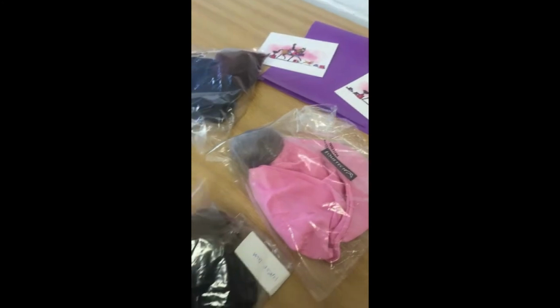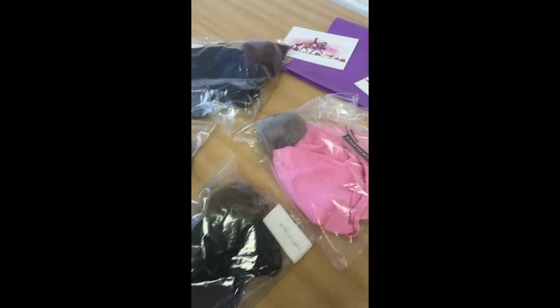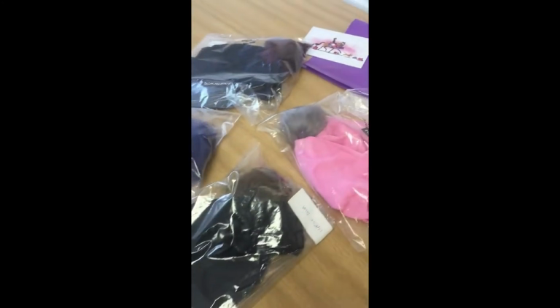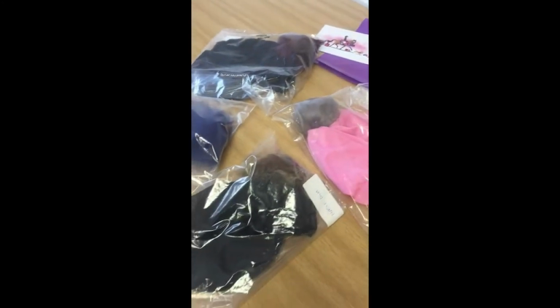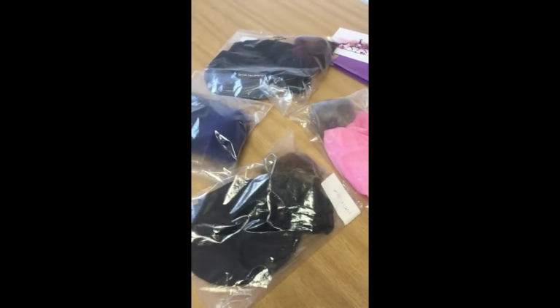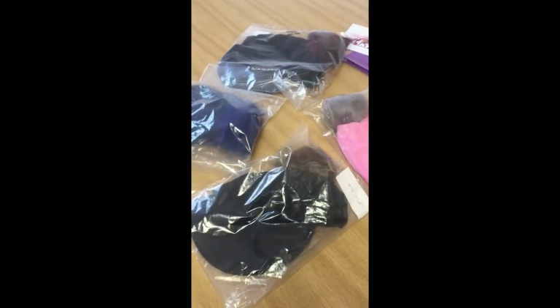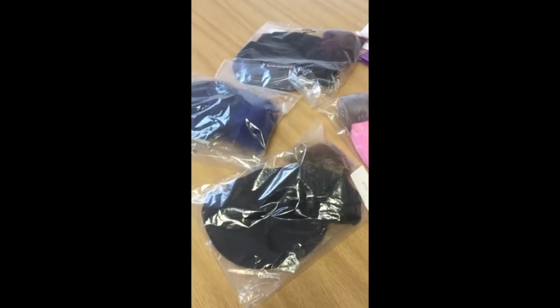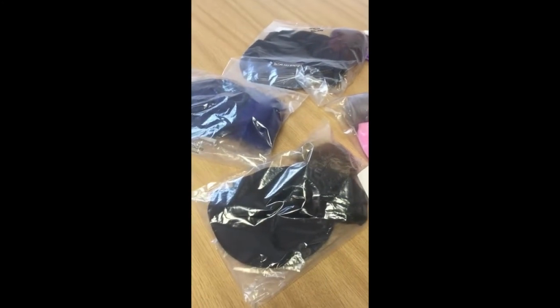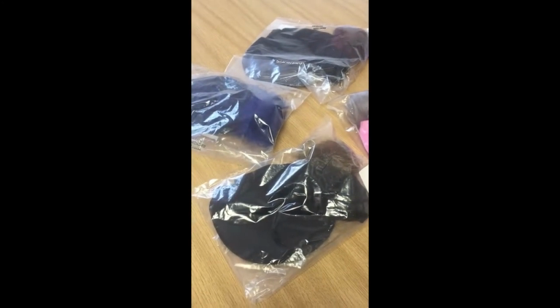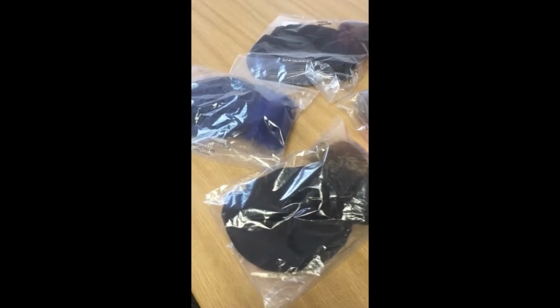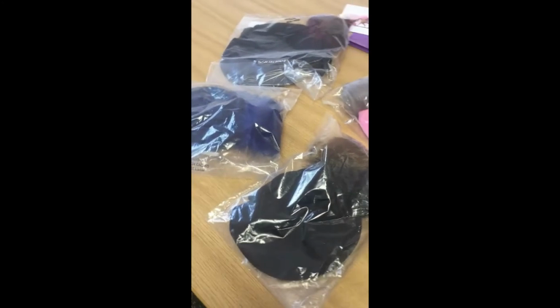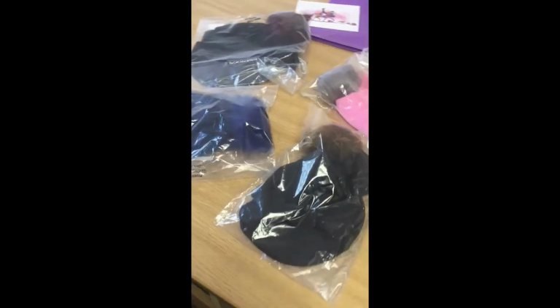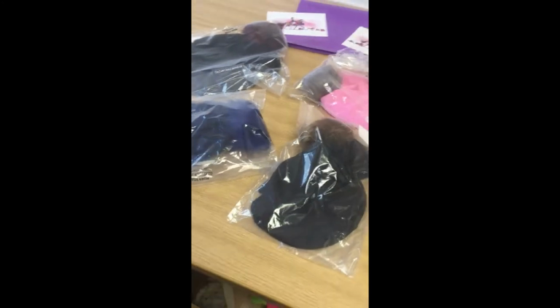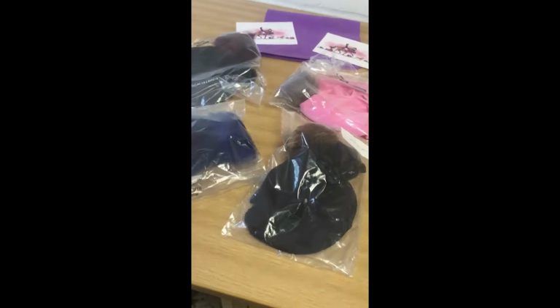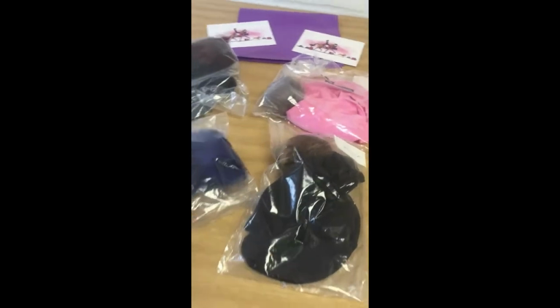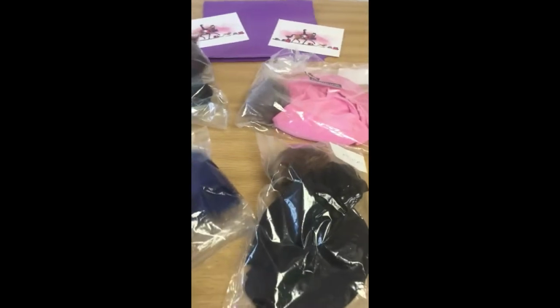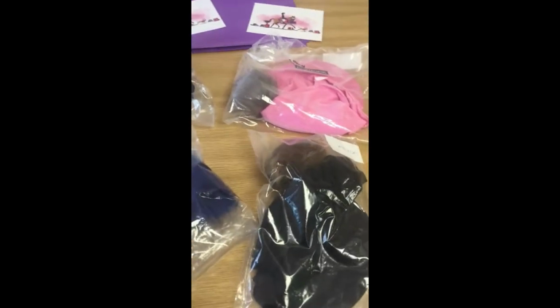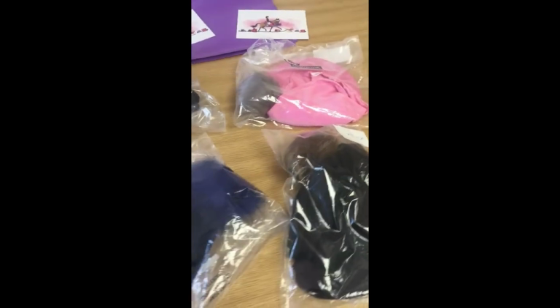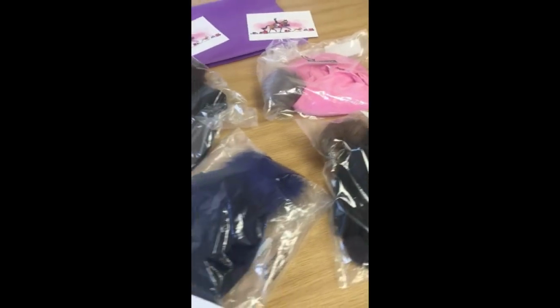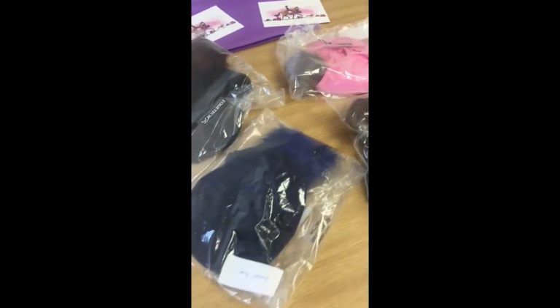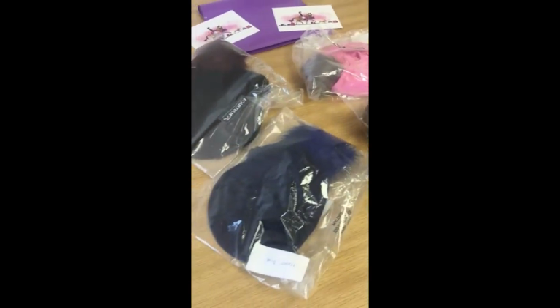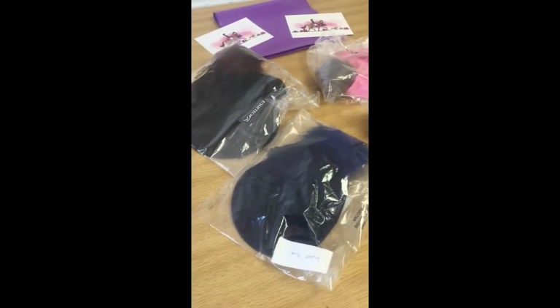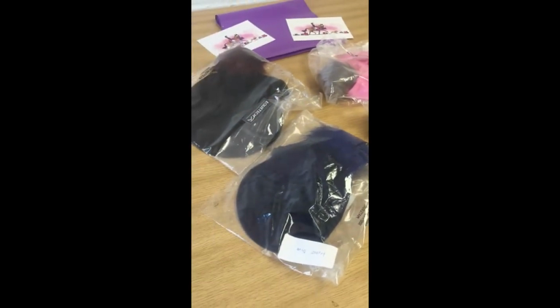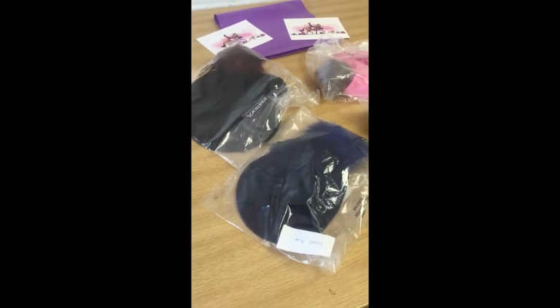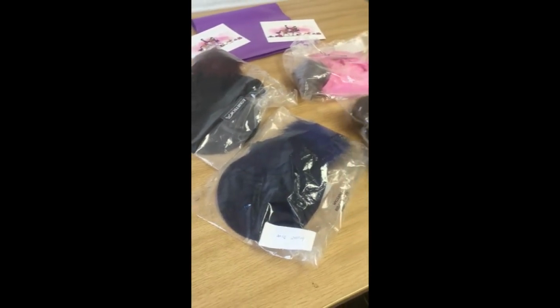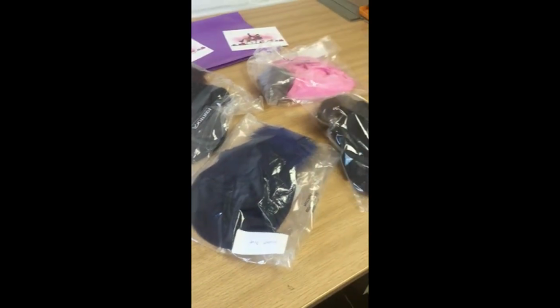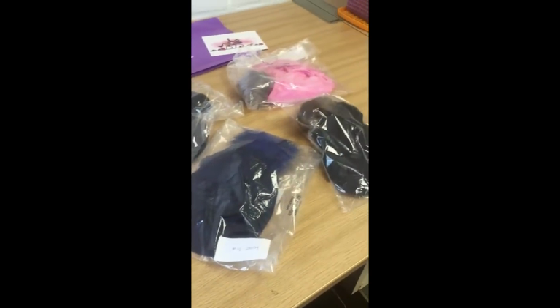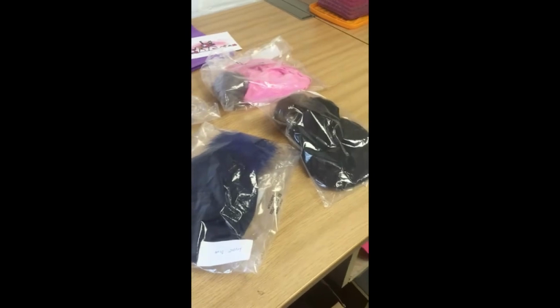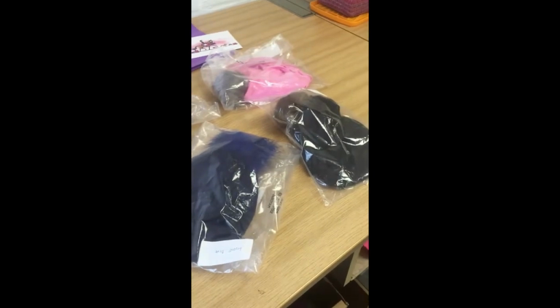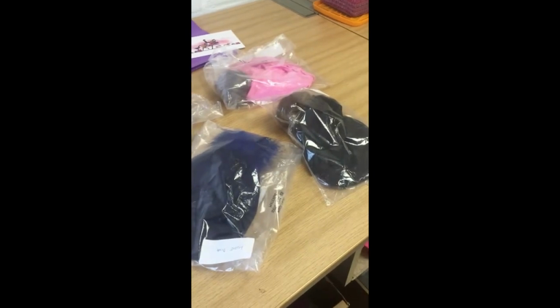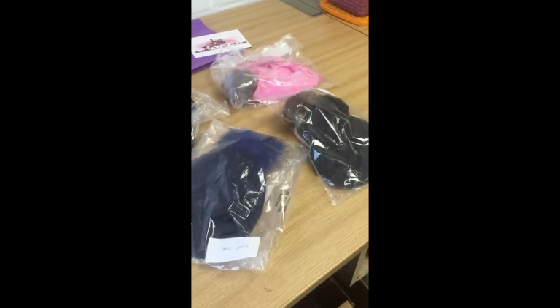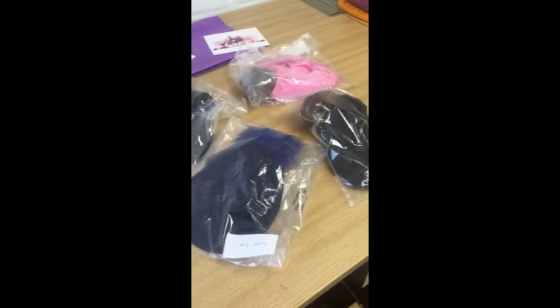They're all one size, they're great for kids and adults, and they're just a really nice way to add some colour to your horse riding wear without having to keep spending loads of money on different outfits.